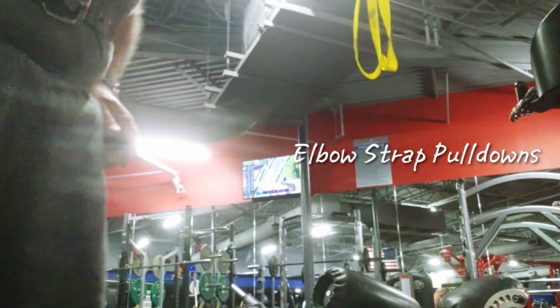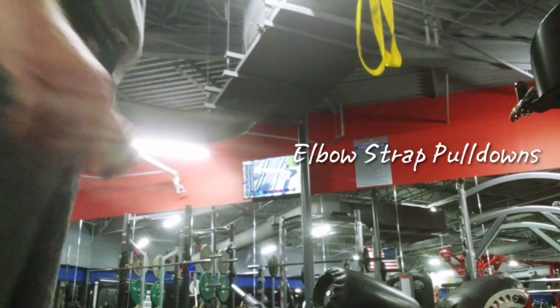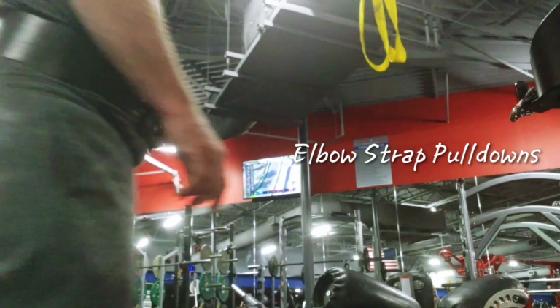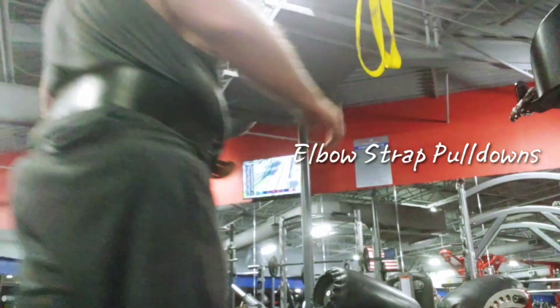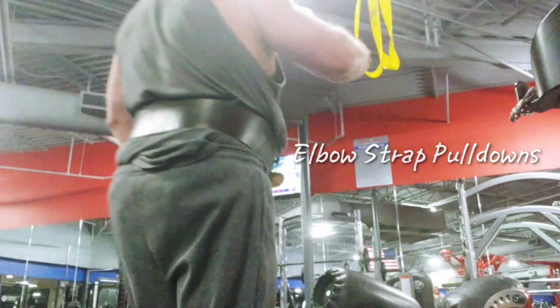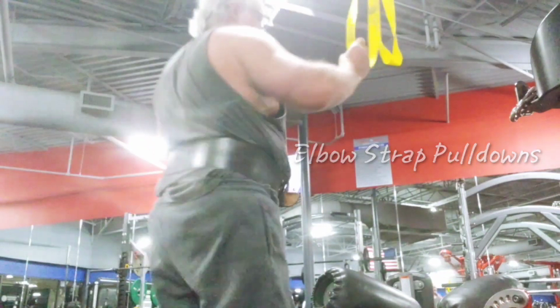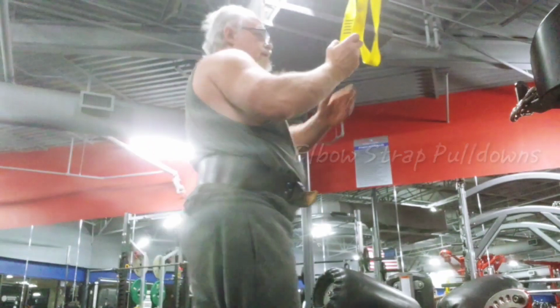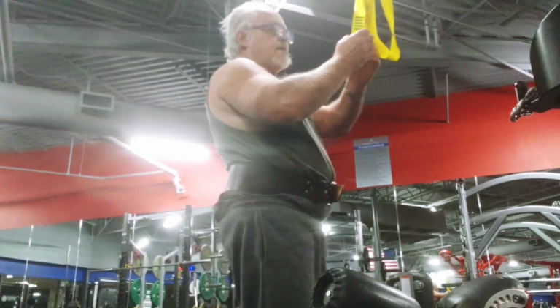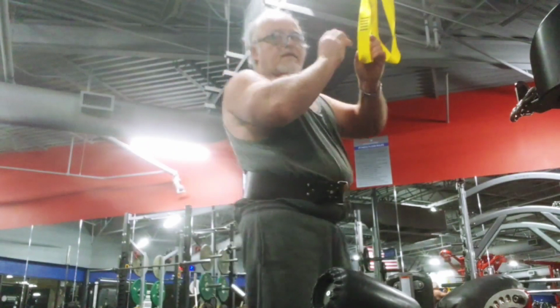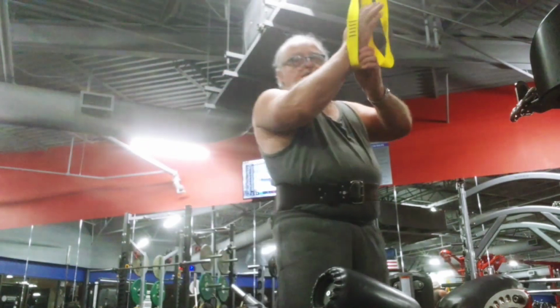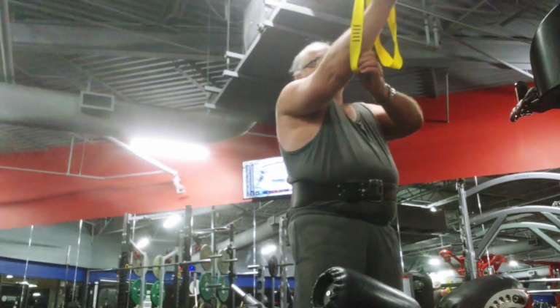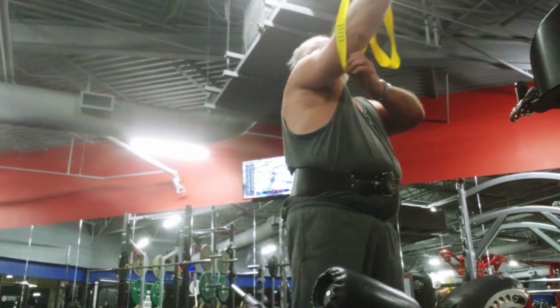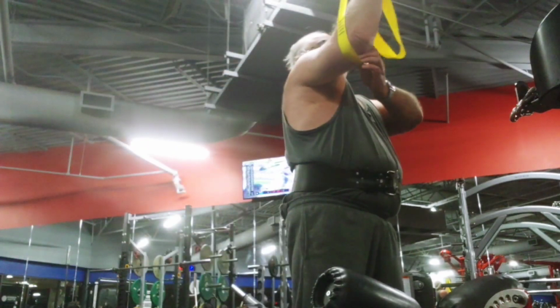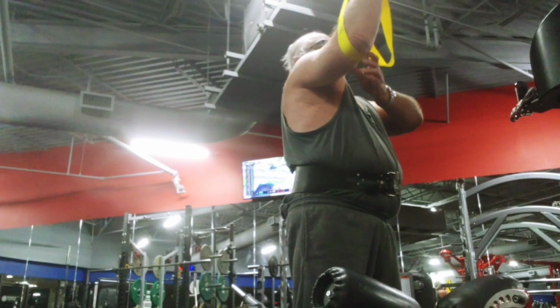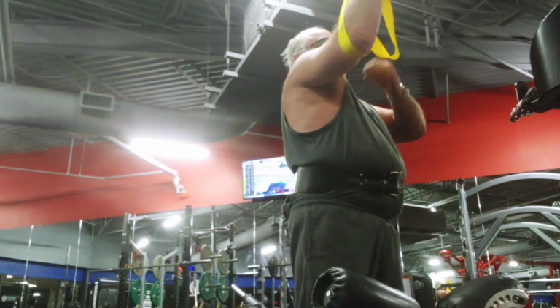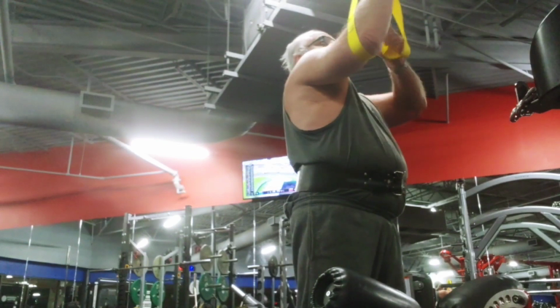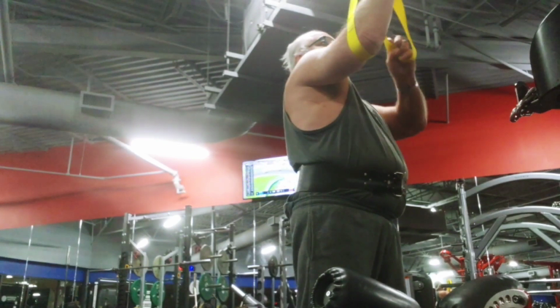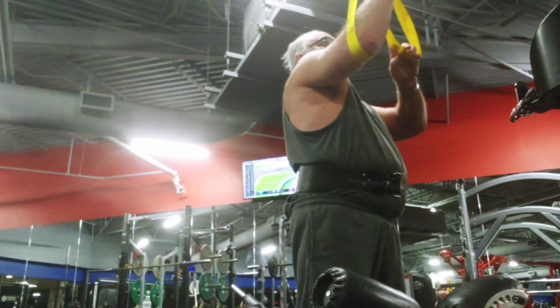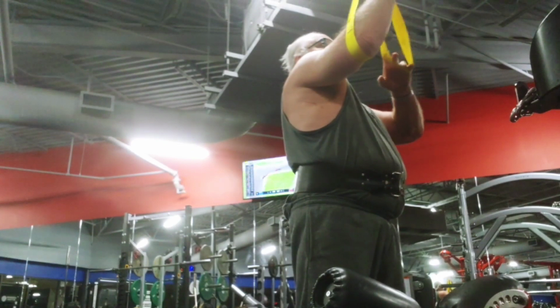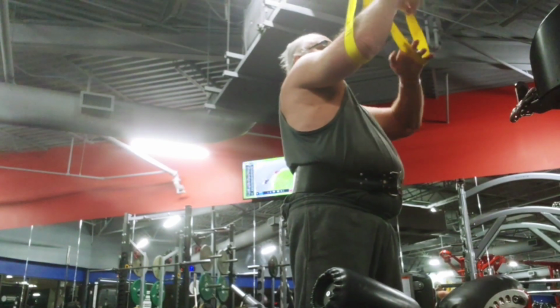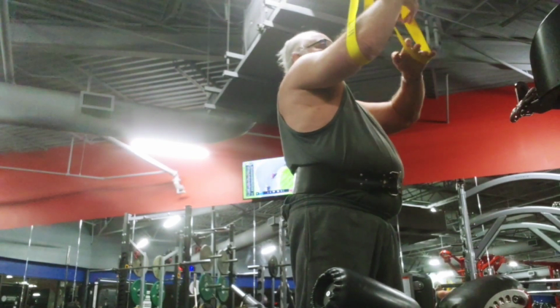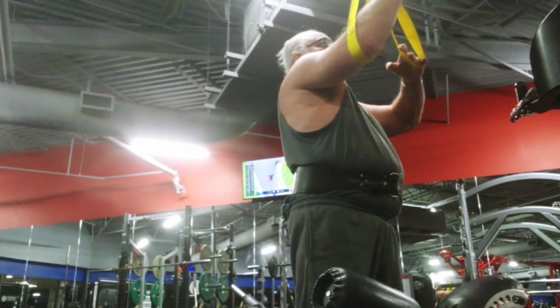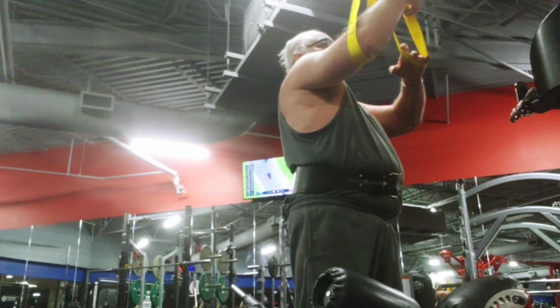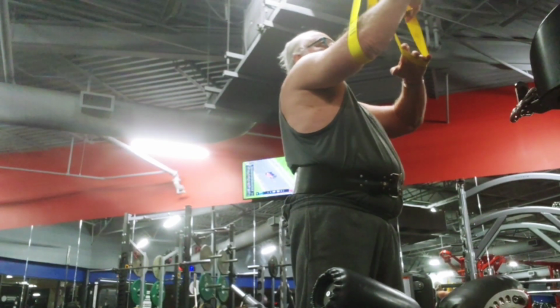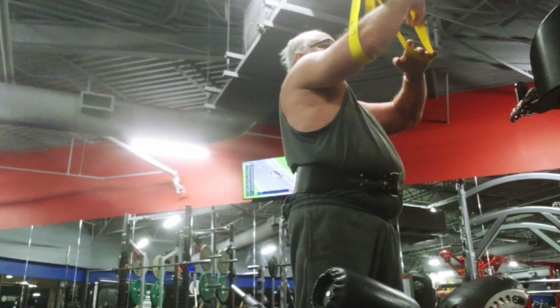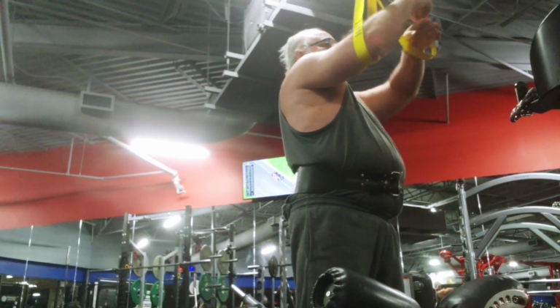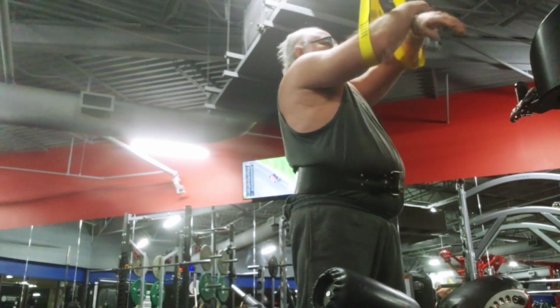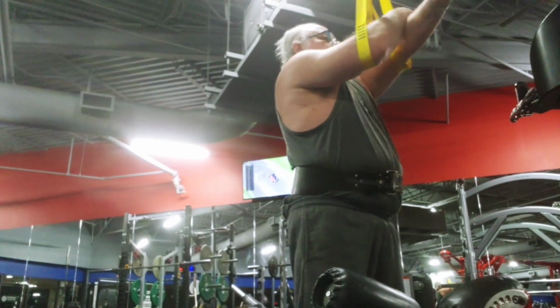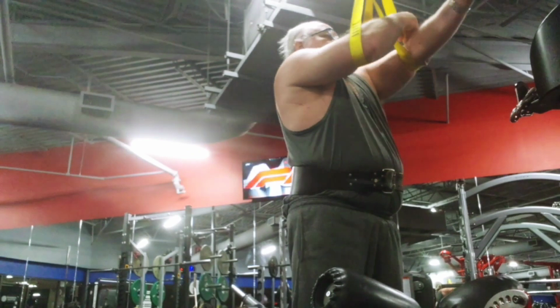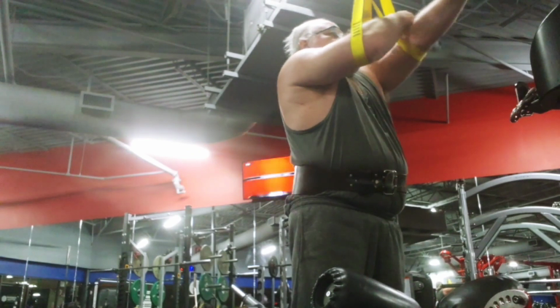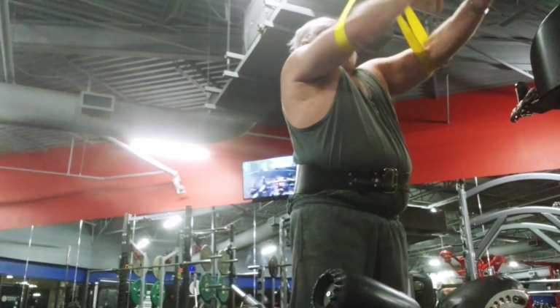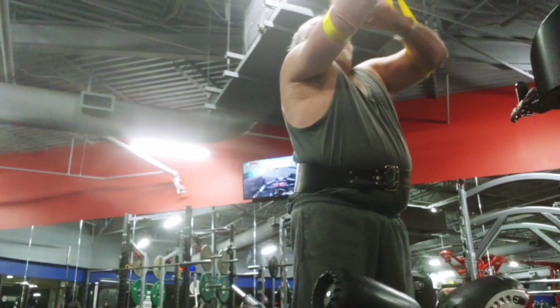Here's my elbow strap pull-down. It's just an experiment, fellas. No one in the gym. And that Nautilus lat machine — the Arthur Jones design.